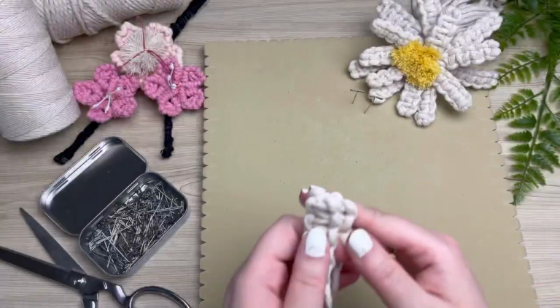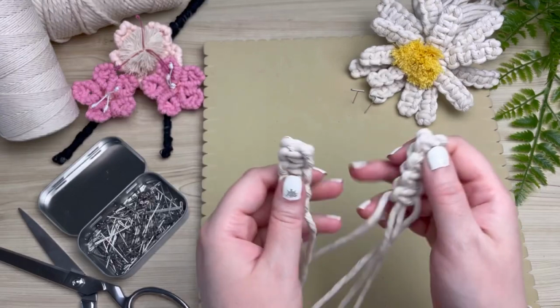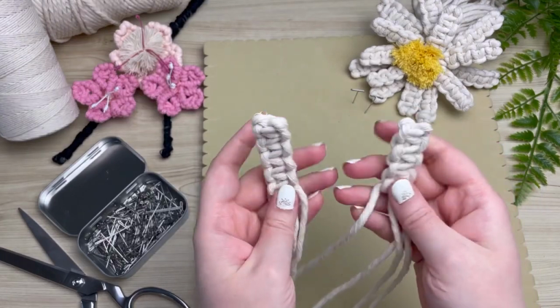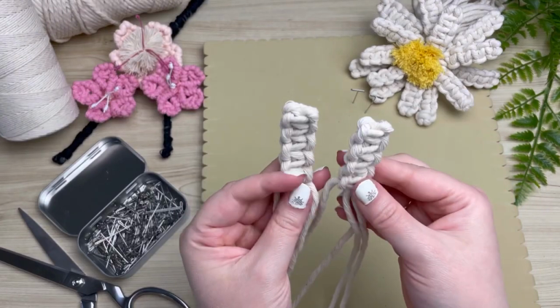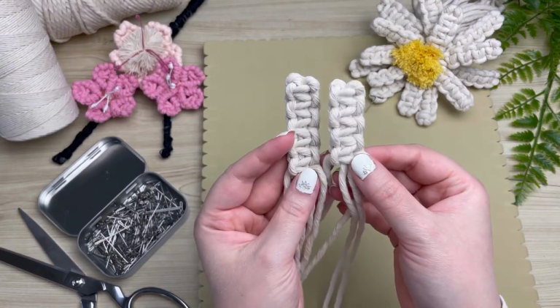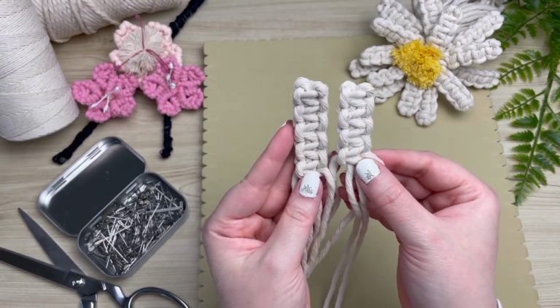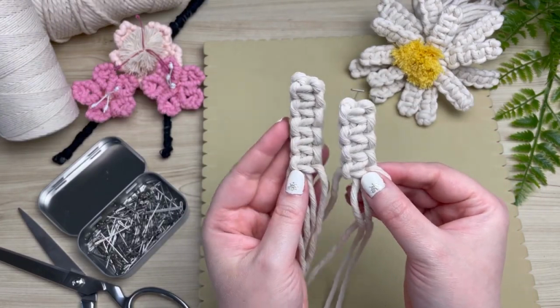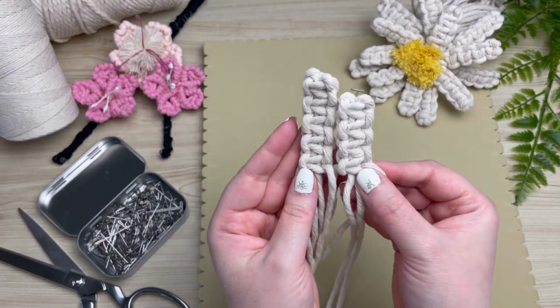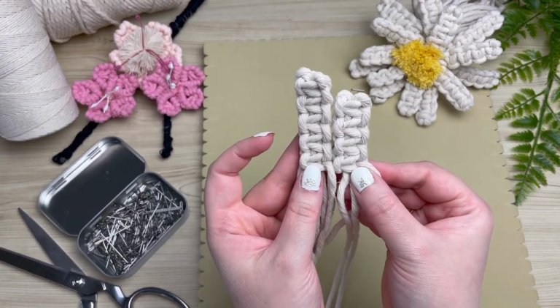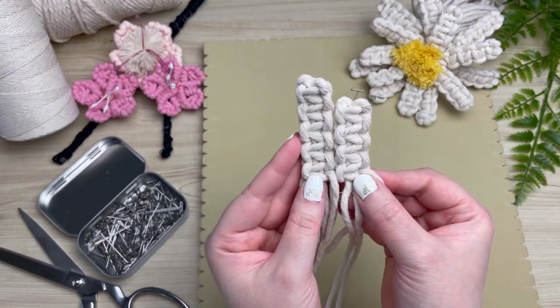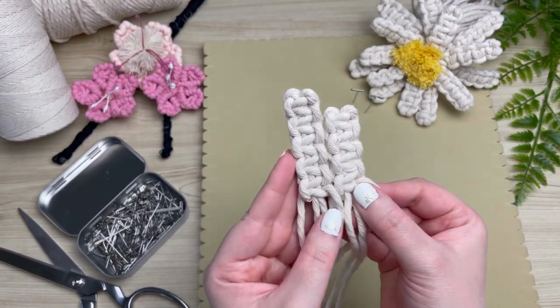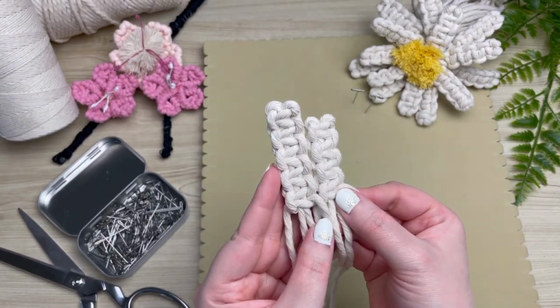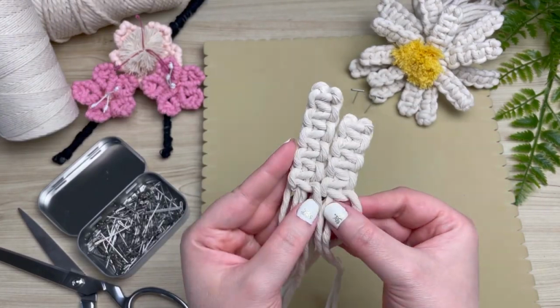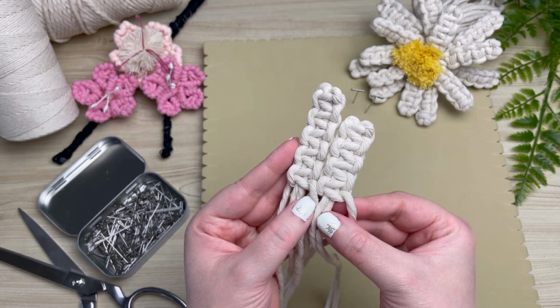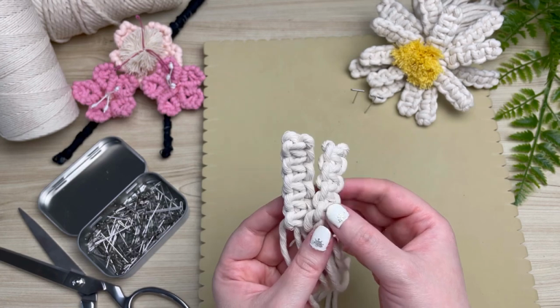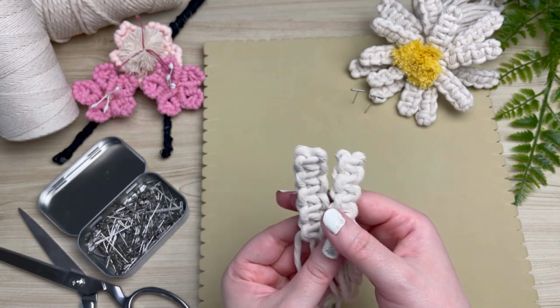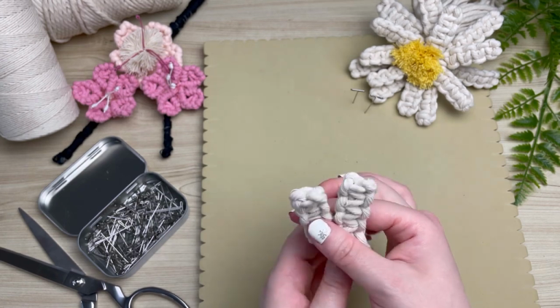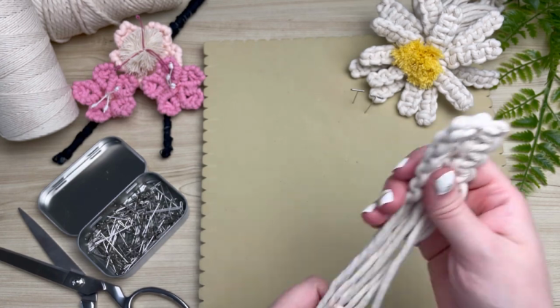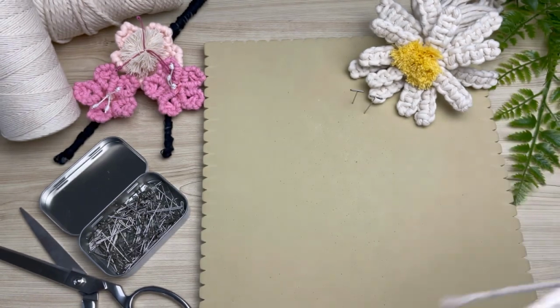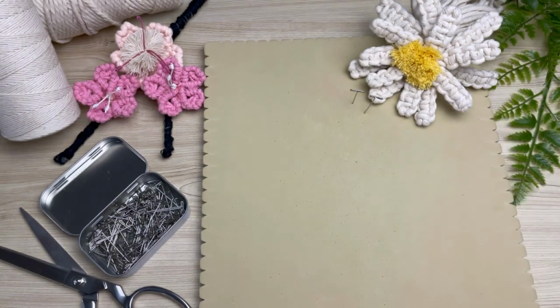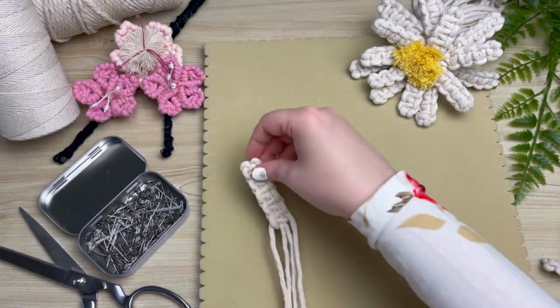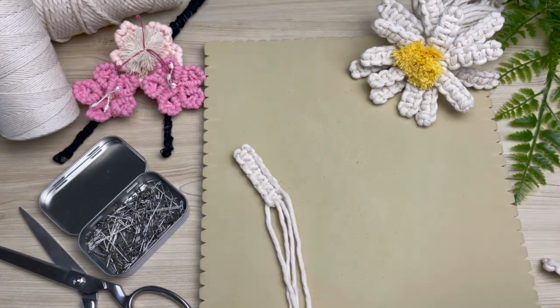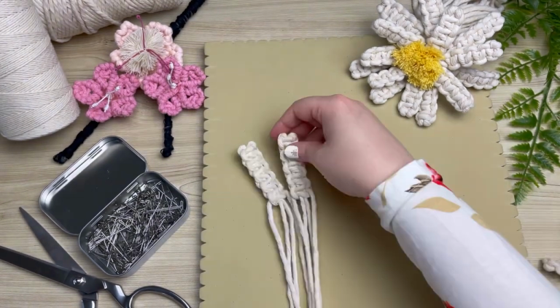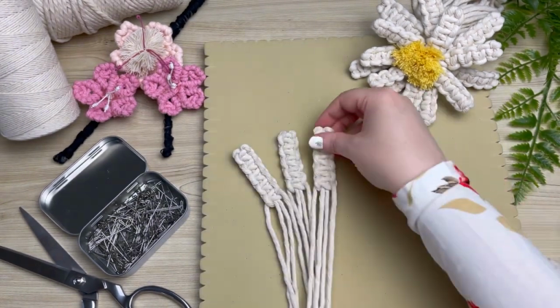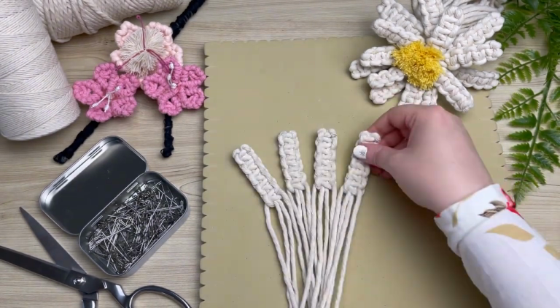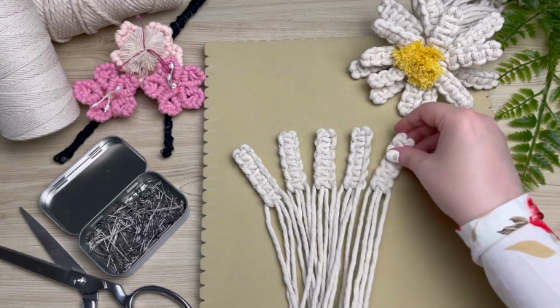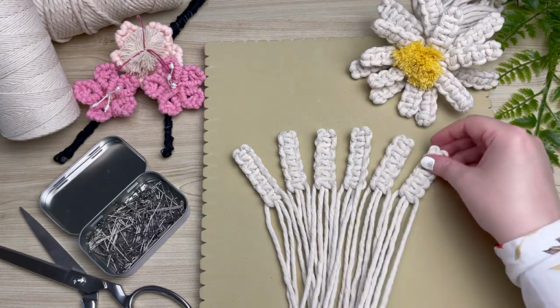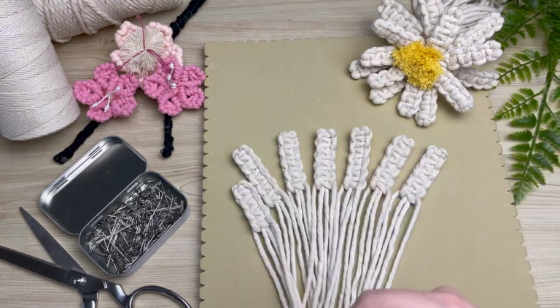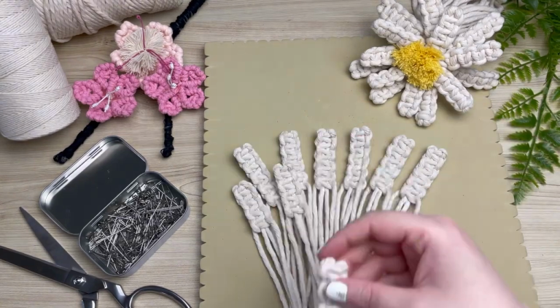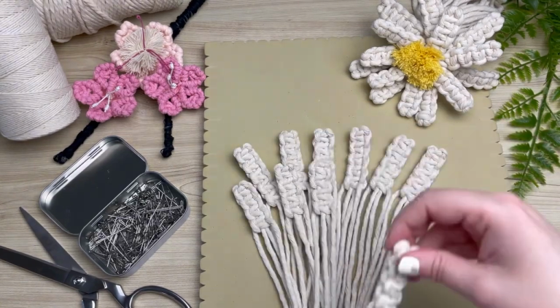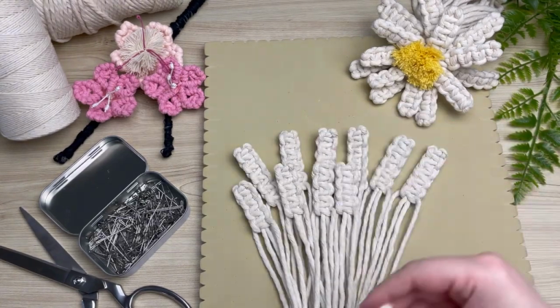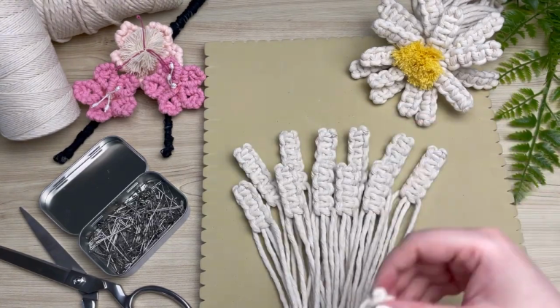Here are the two in comparison — you can see that one is a little bit shorter than the other. You will be needing a total of six of the longer petals and six of the shorter petals.